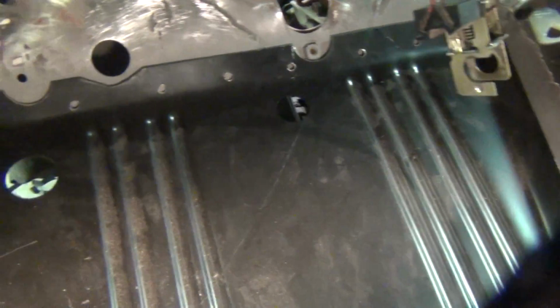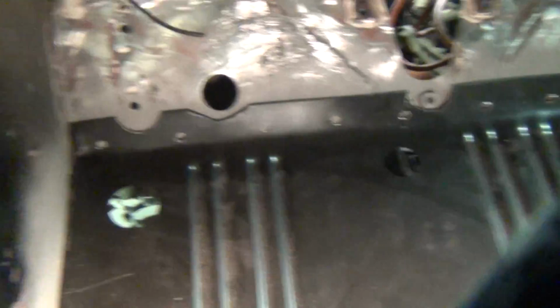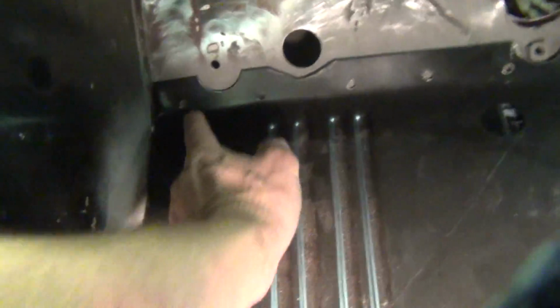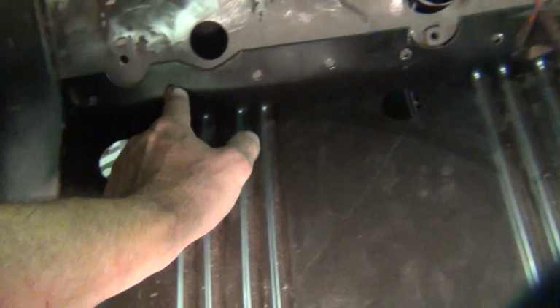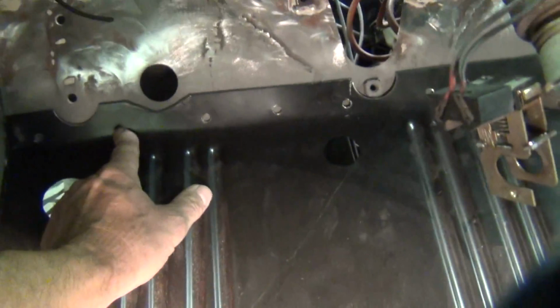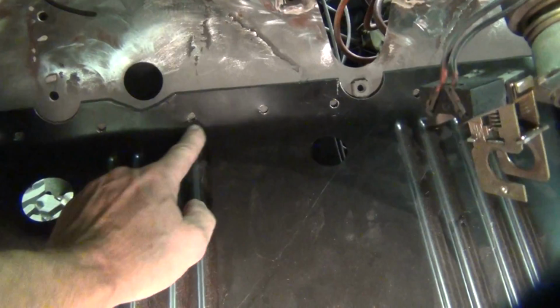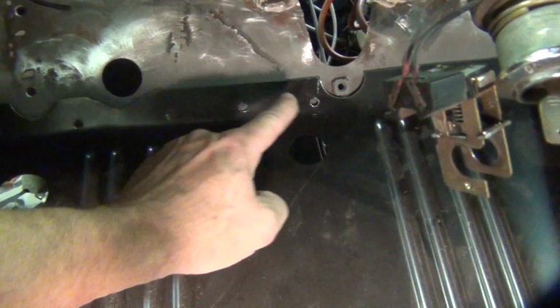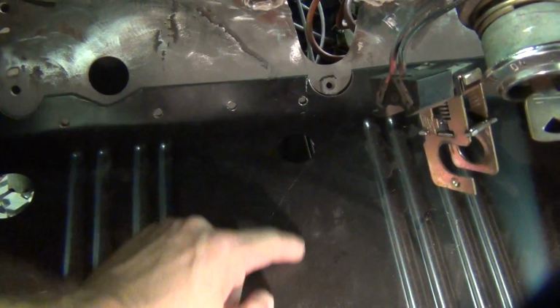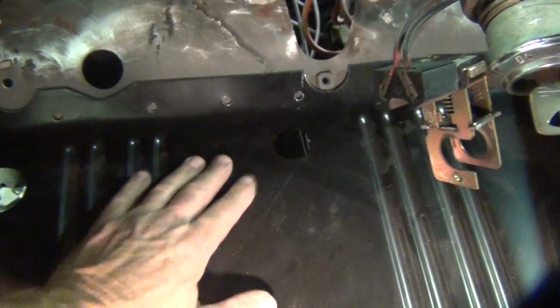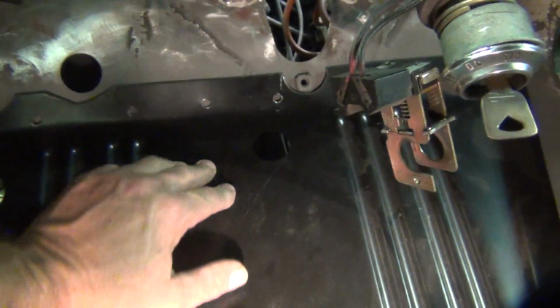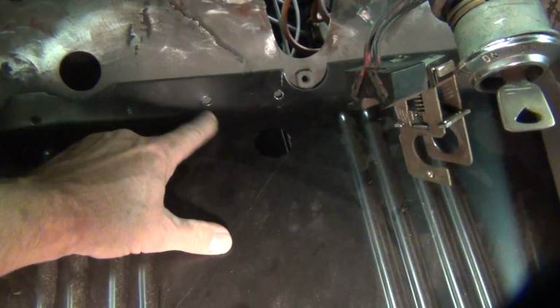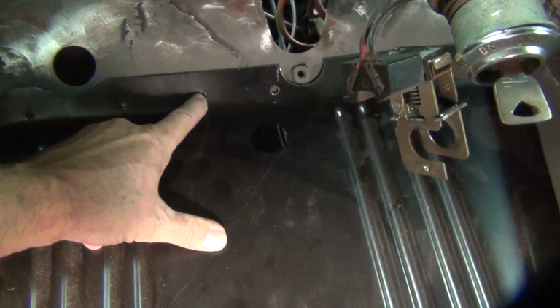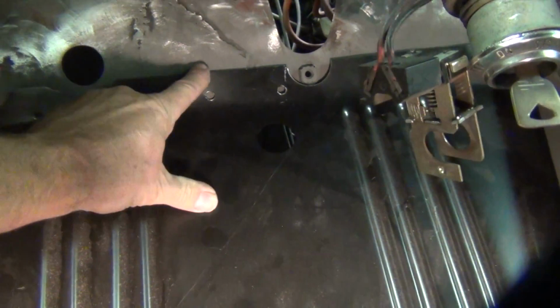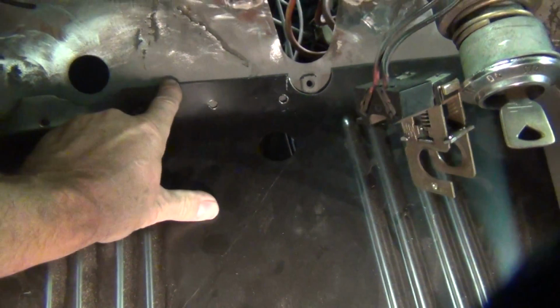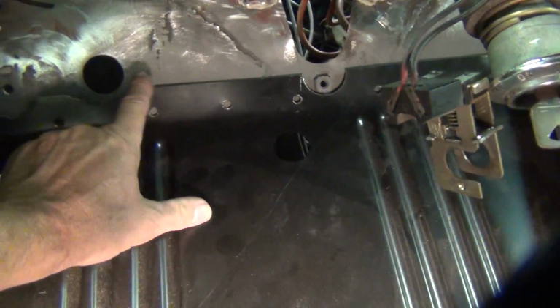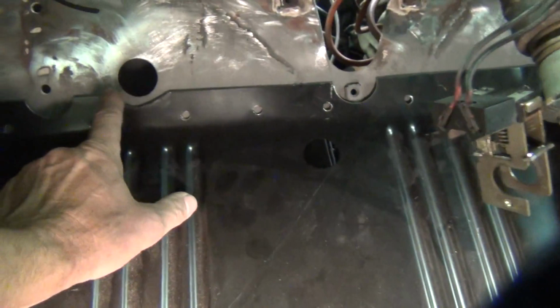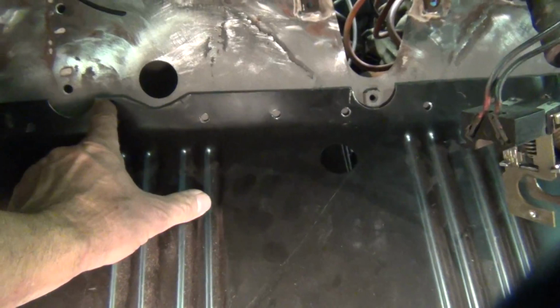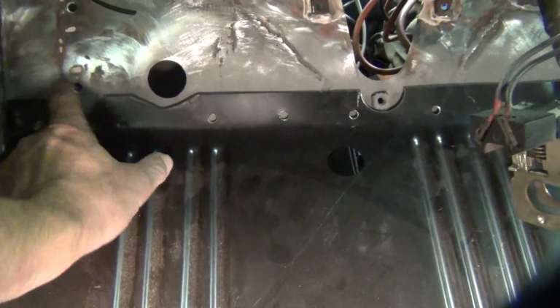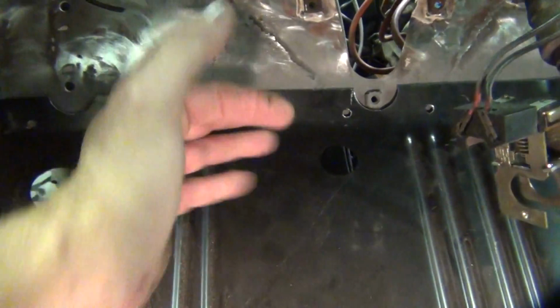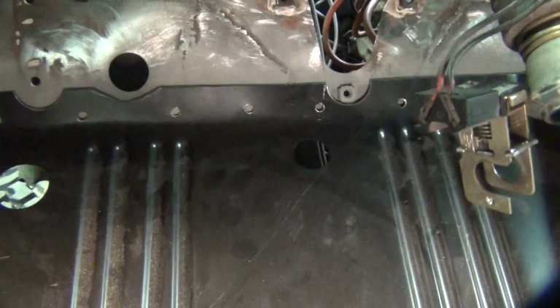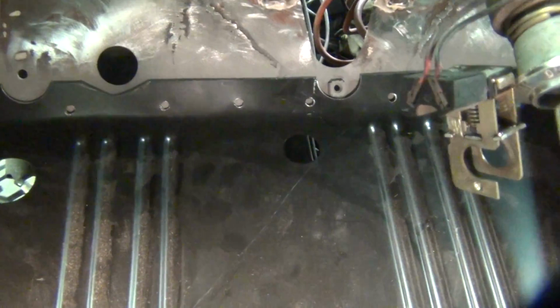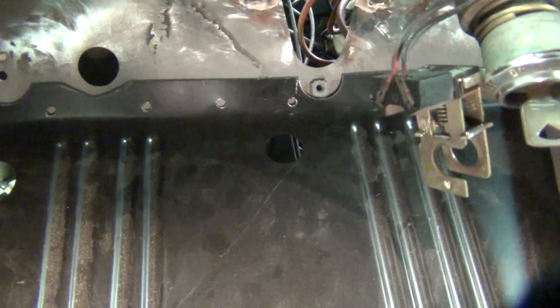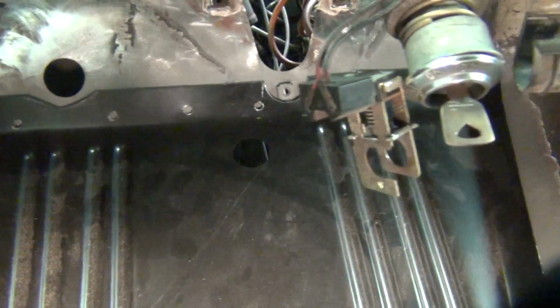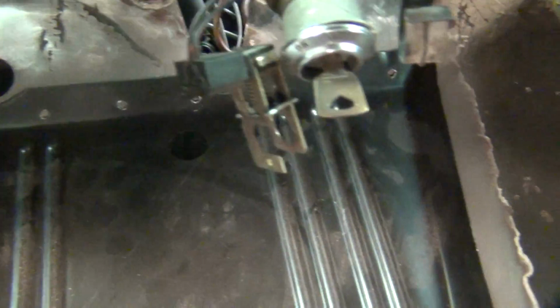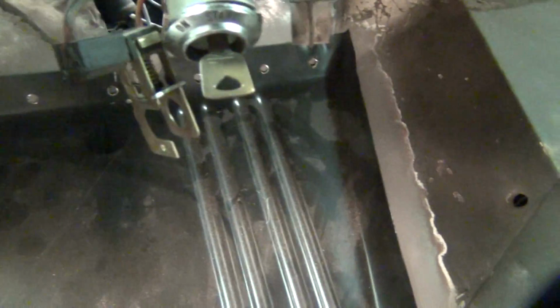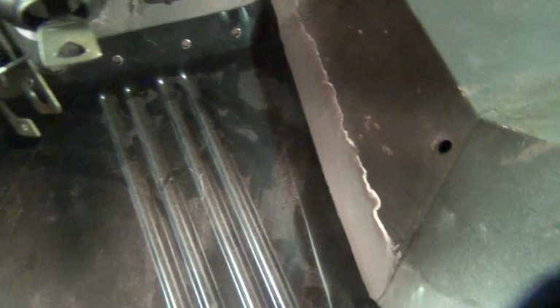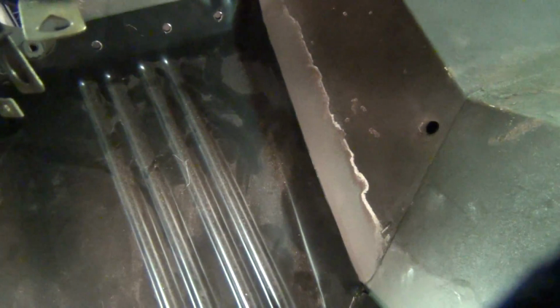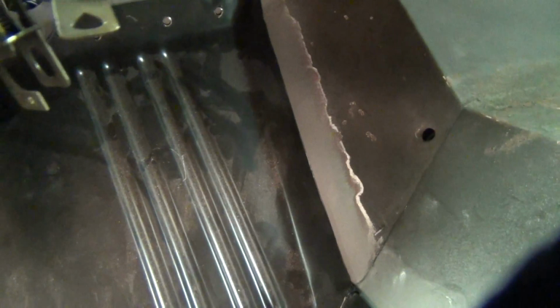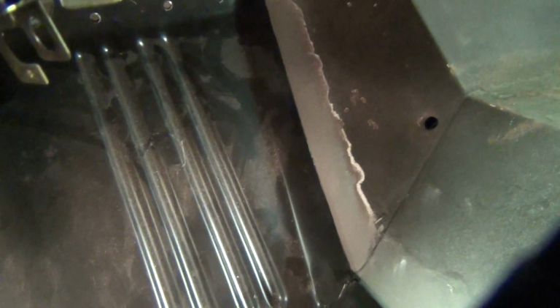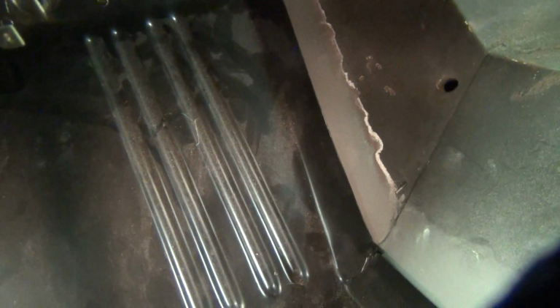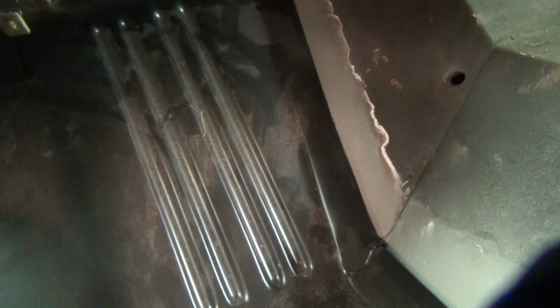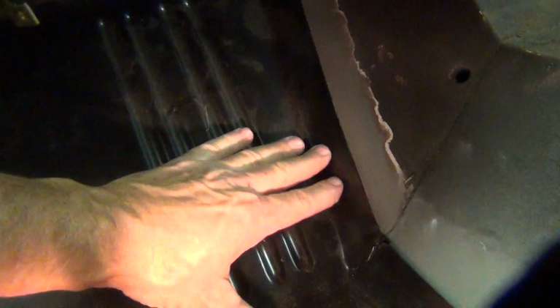I've got holes drilled where I can plug weld onto the overlap, and then I'll stitch weld the top. That way it's got a double row for extra strength so it doesn't flex.